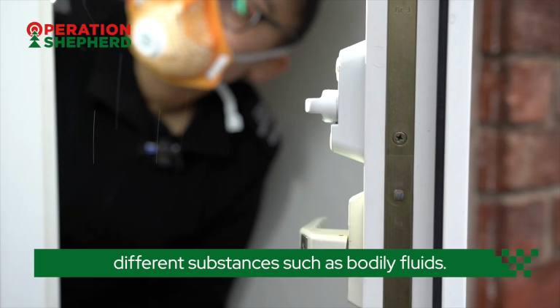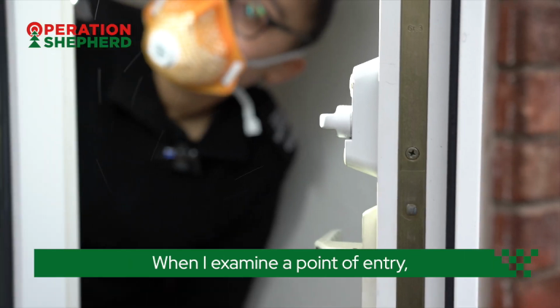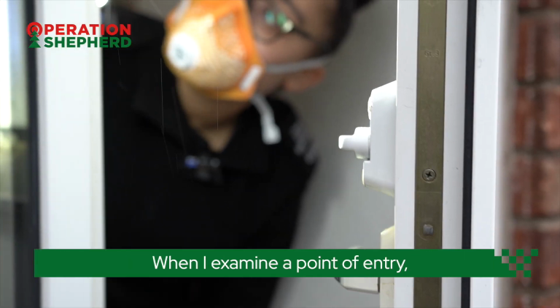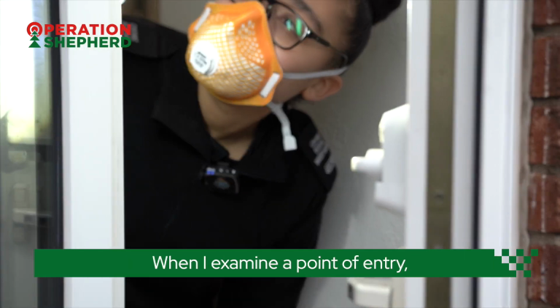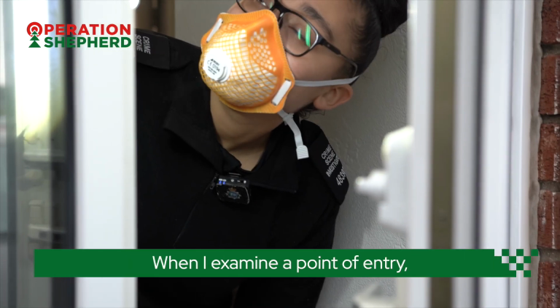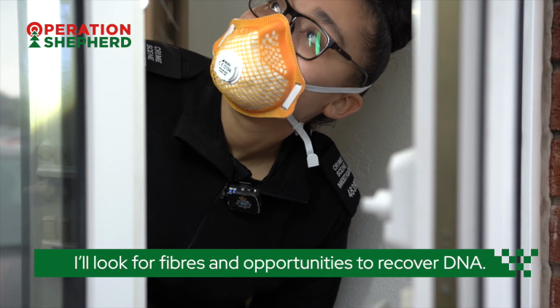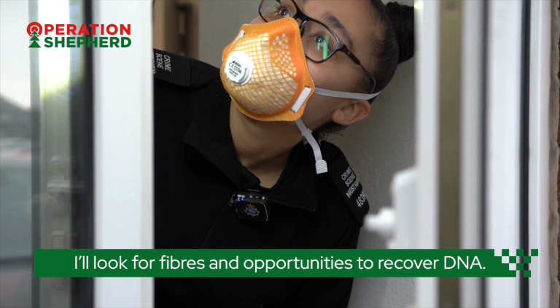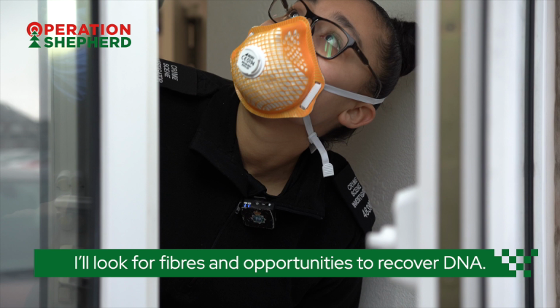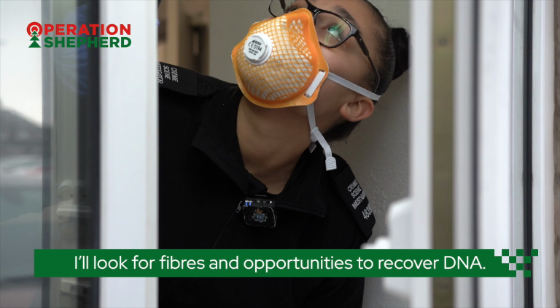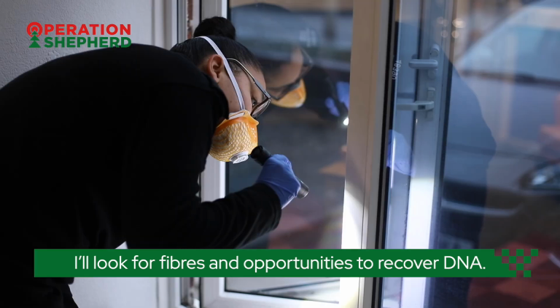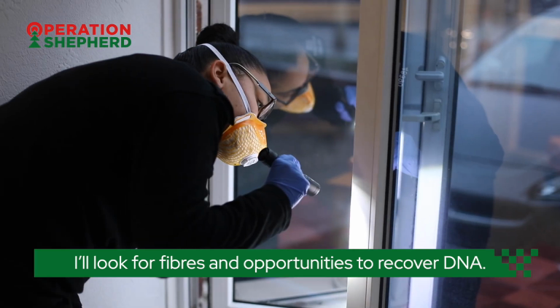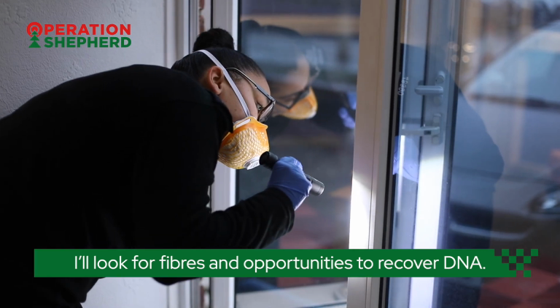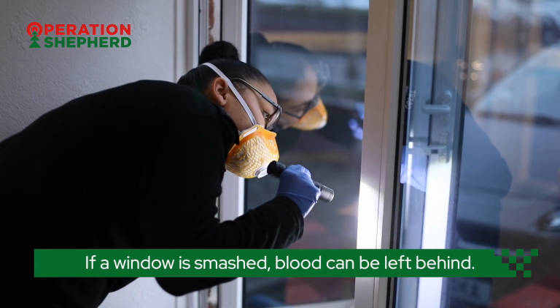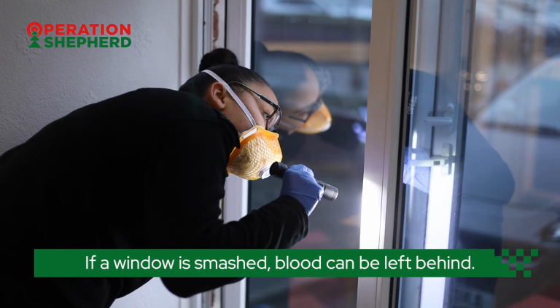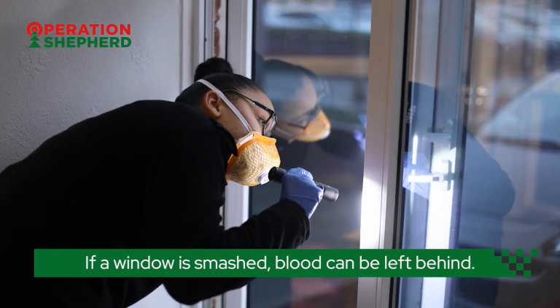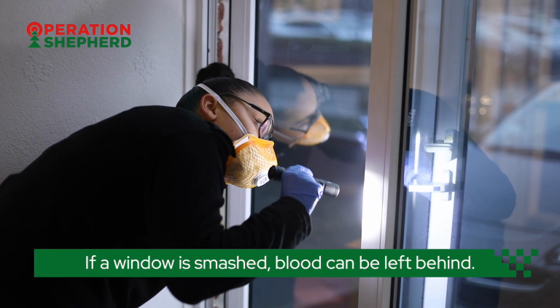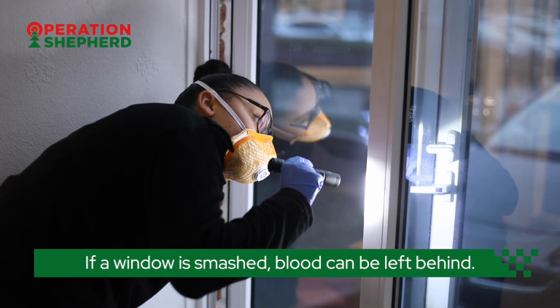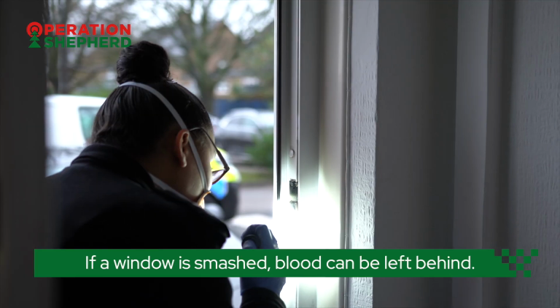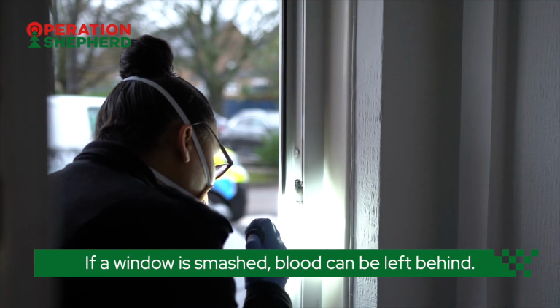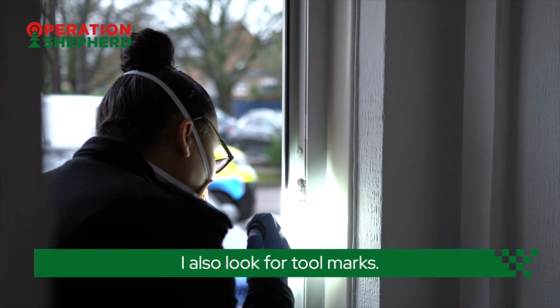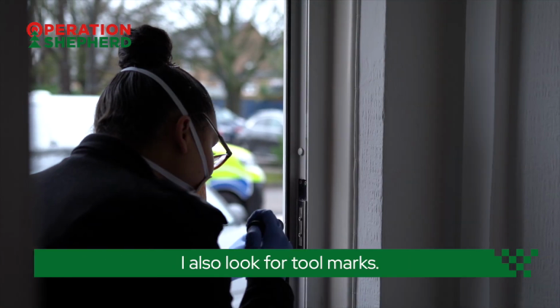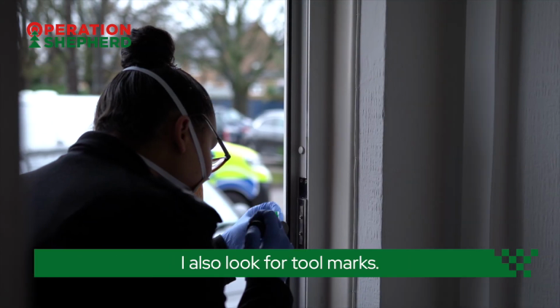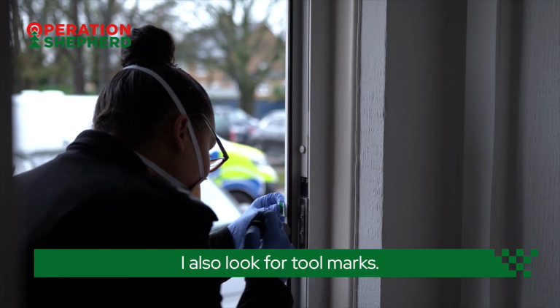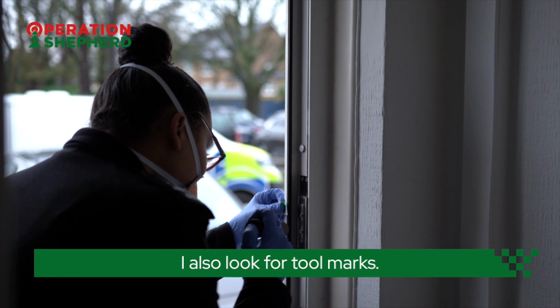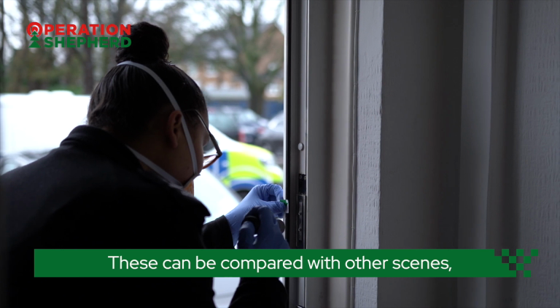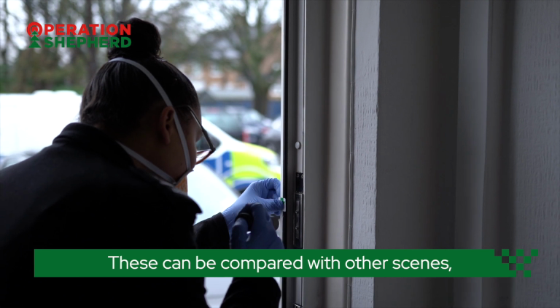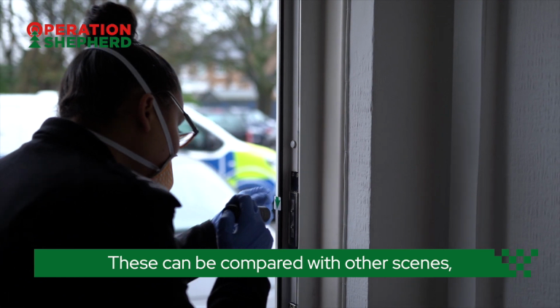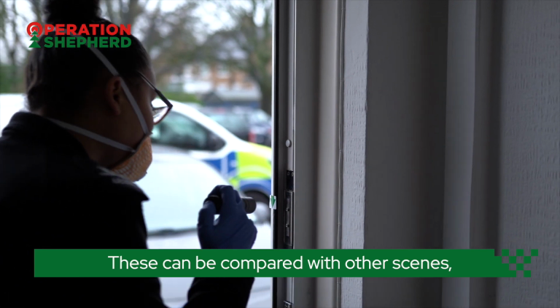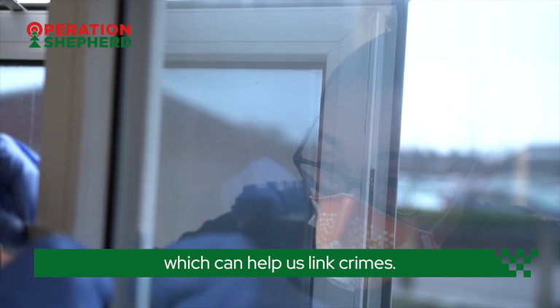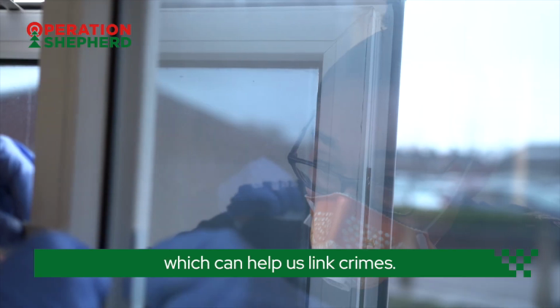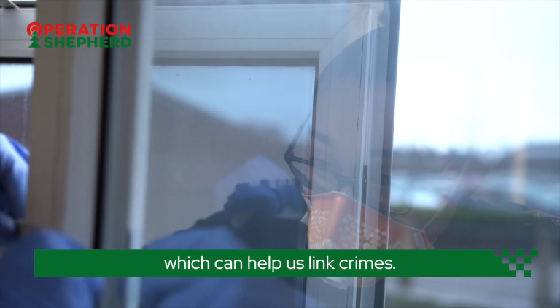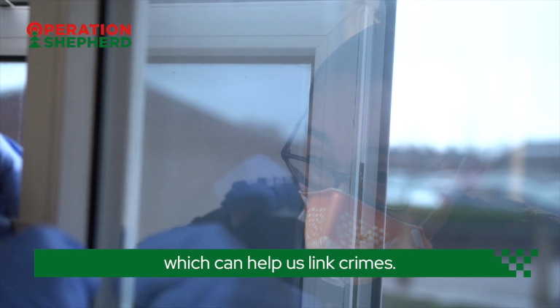When I examine the point of entry I look for fibres and opportunities to recover DNA. If a window is smashed, blood can be left behind. I also look for tool marks — these can be compared with other scenes which can help us link crimes.